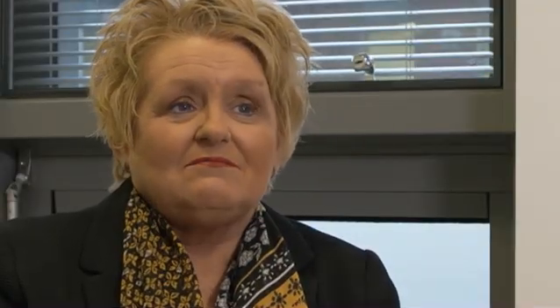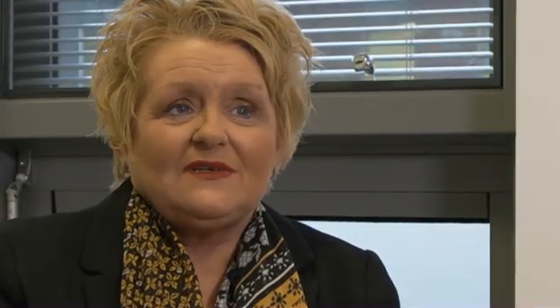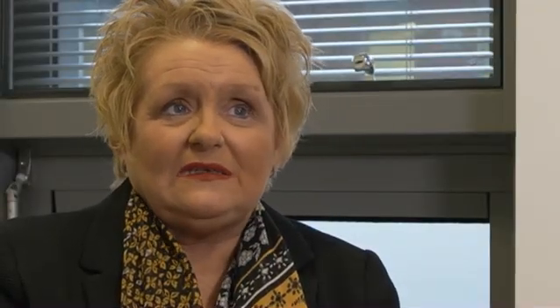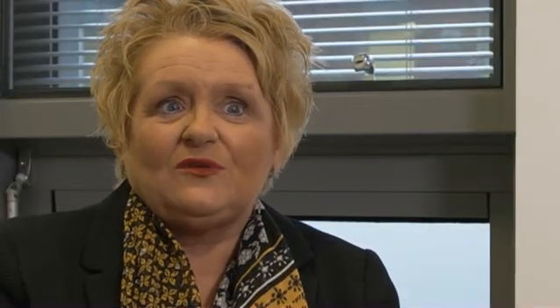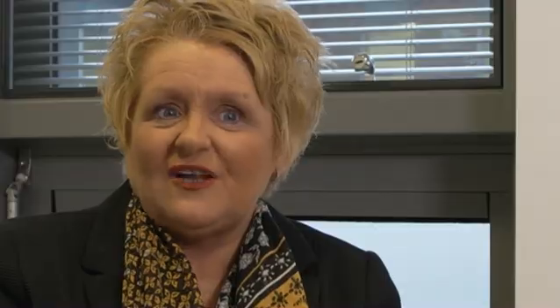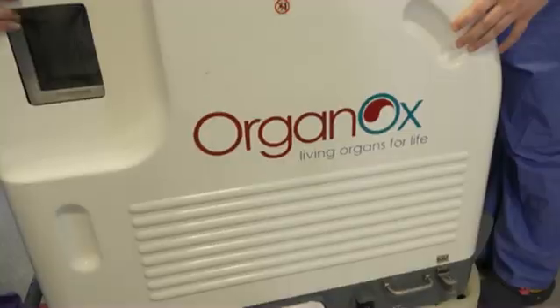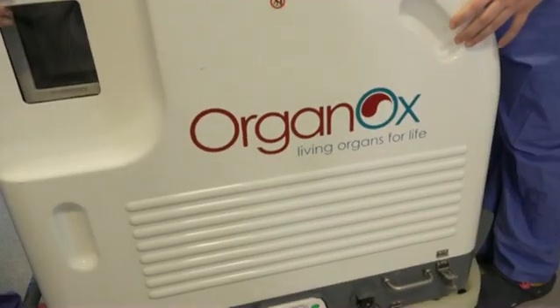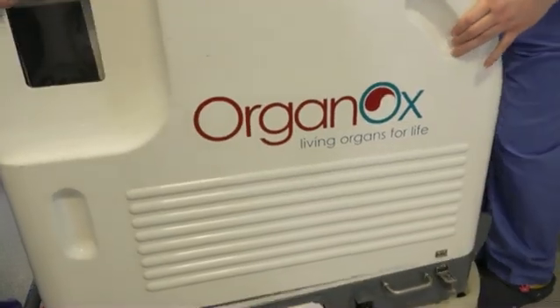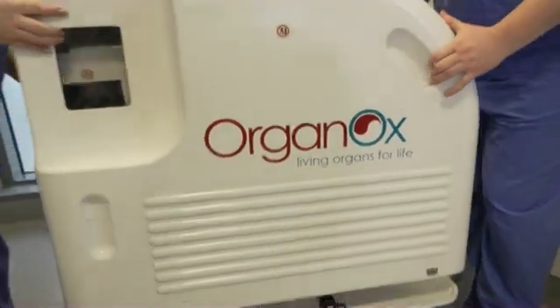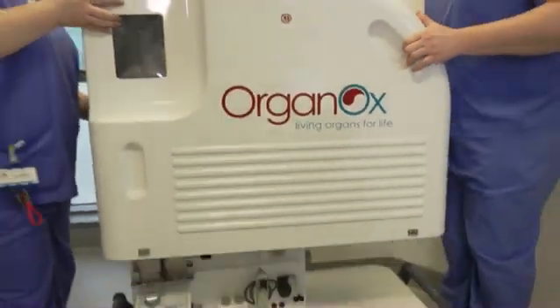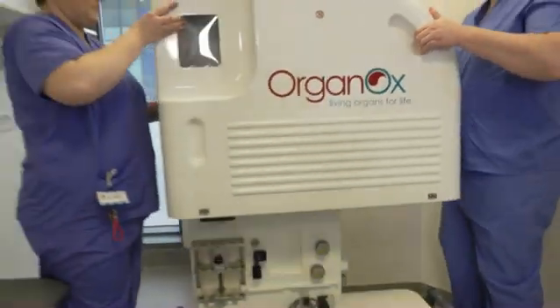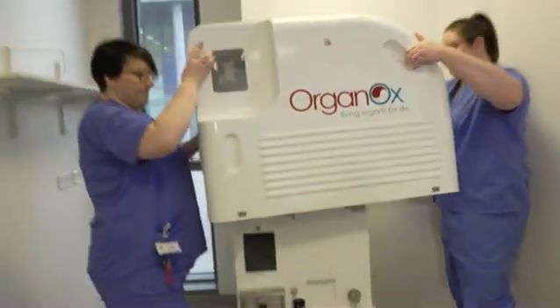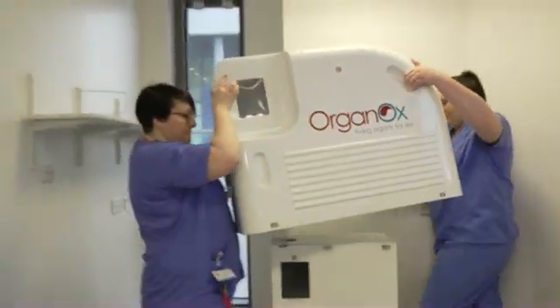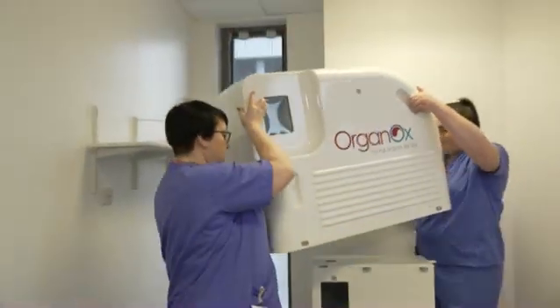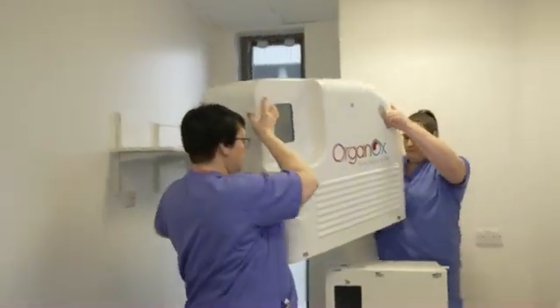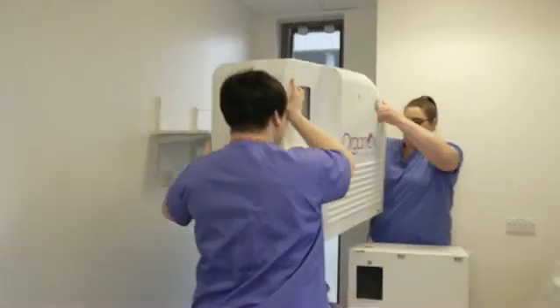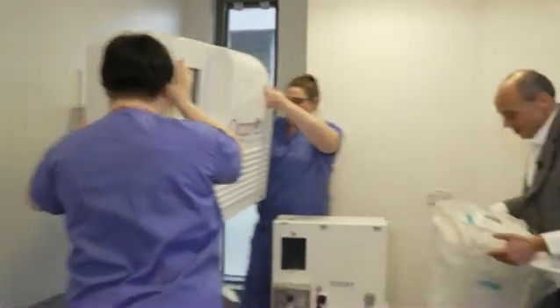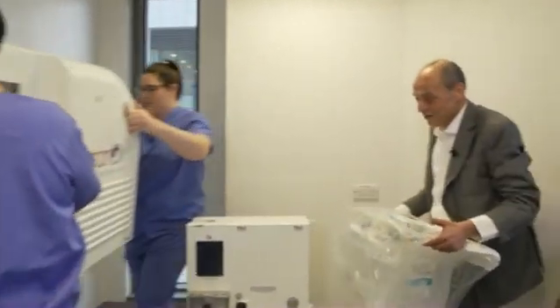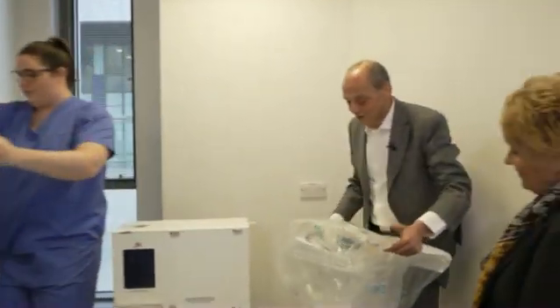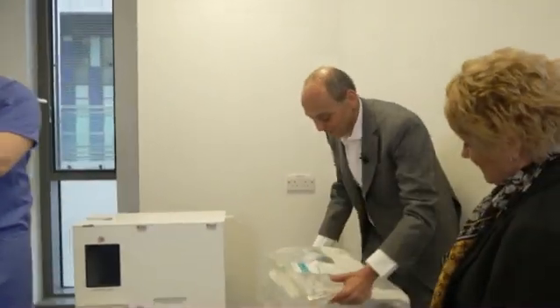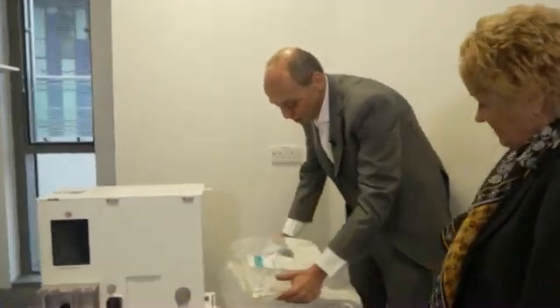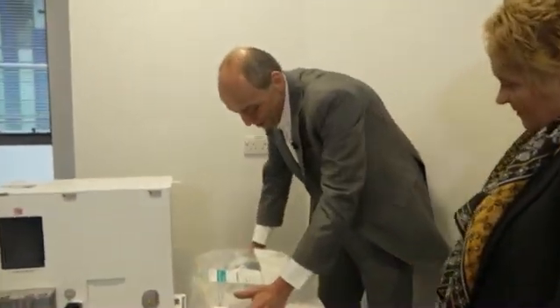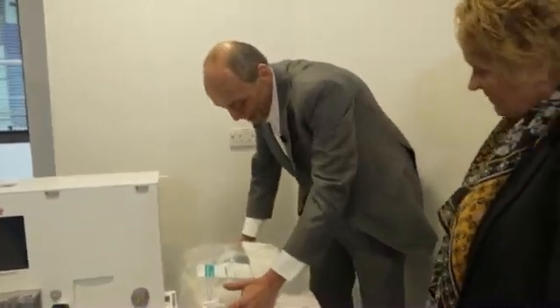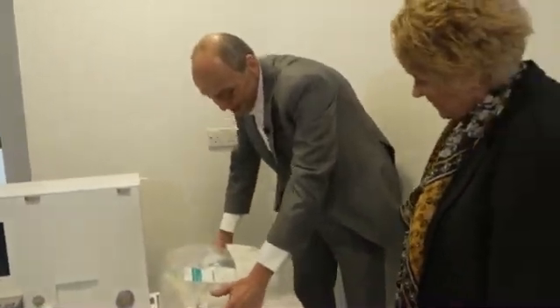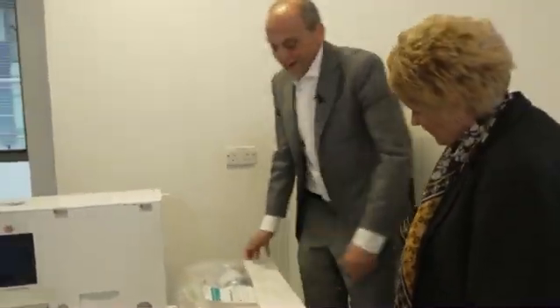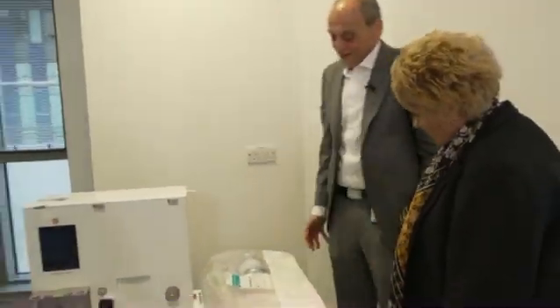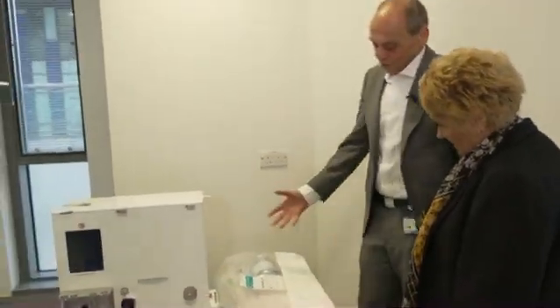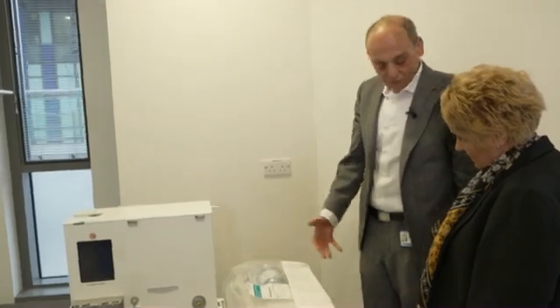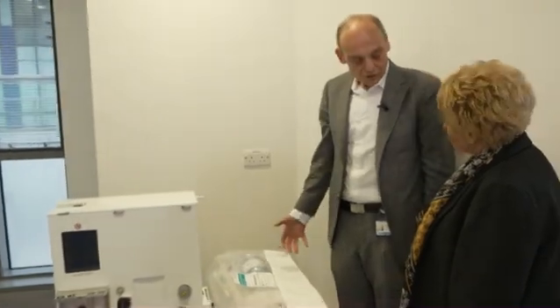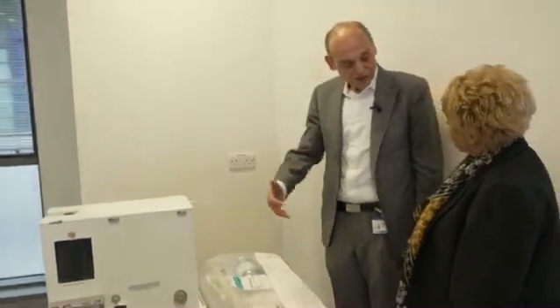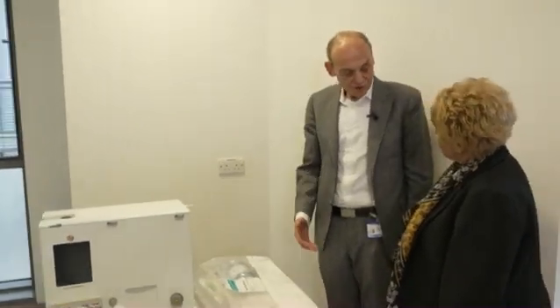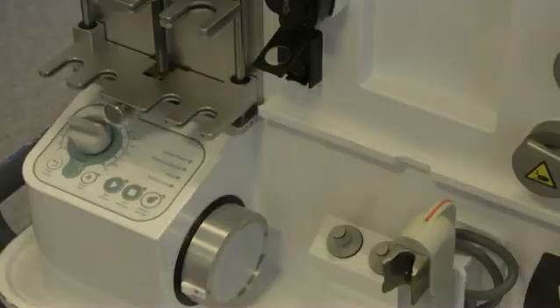I feel wonderful, actually. This is the machine that we used for the liver that we transplanted. Gail was shown the liver perfusion machine that made her transplant possible, by keeping the organ alive for 14 hours before surgery.